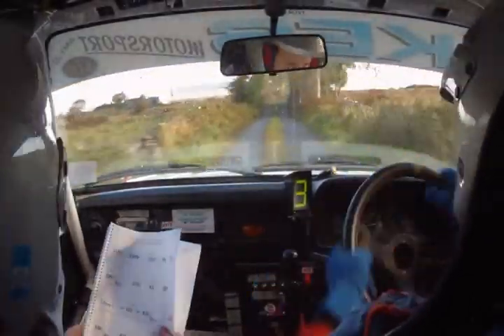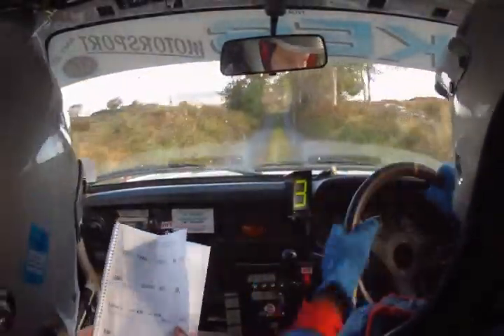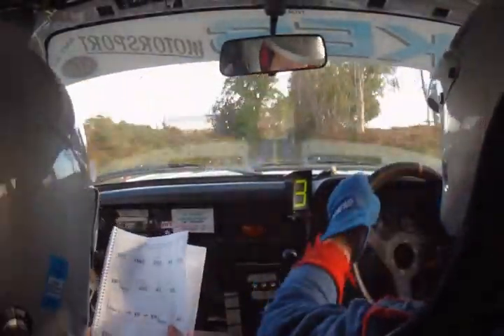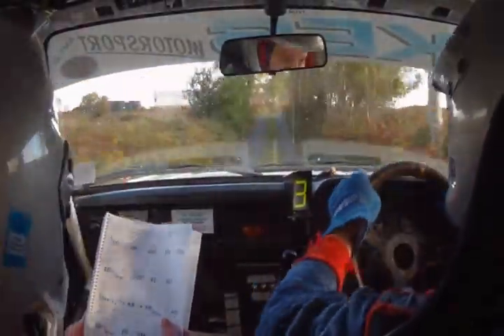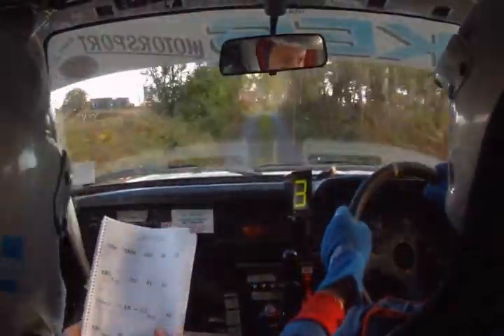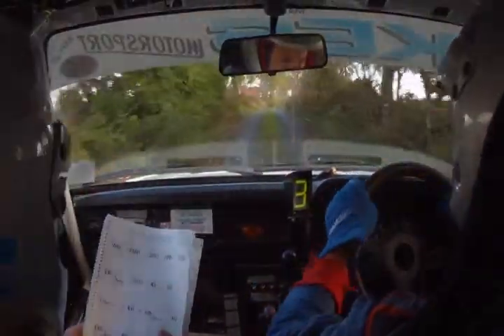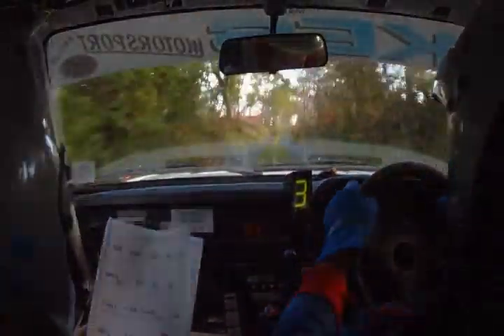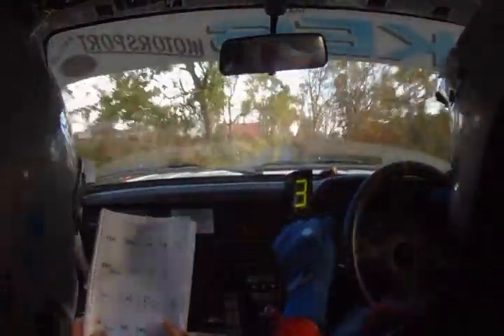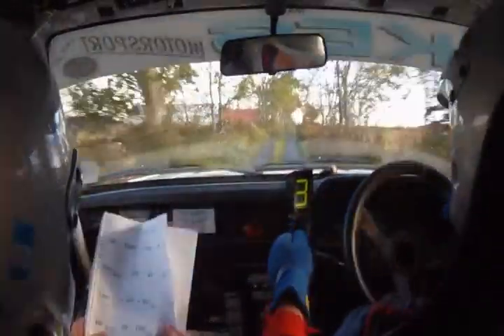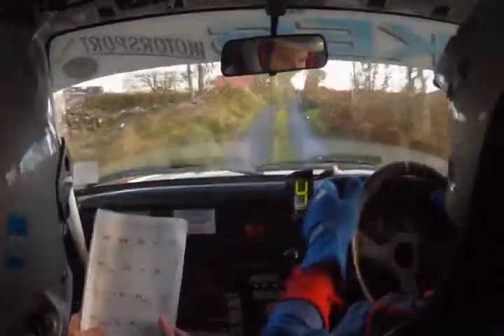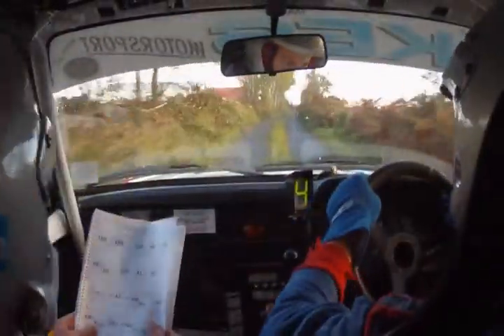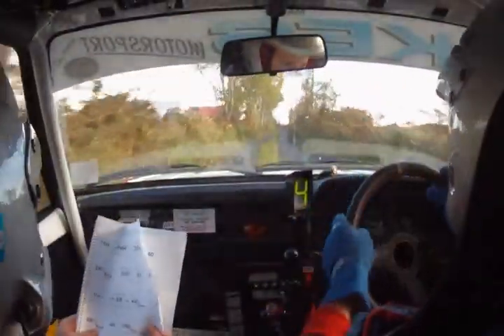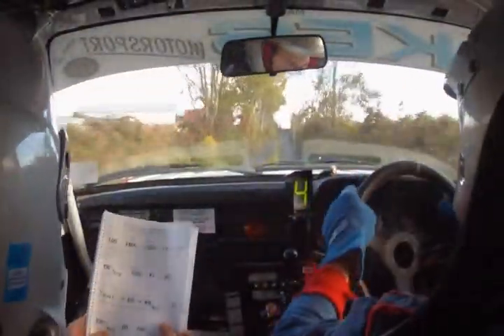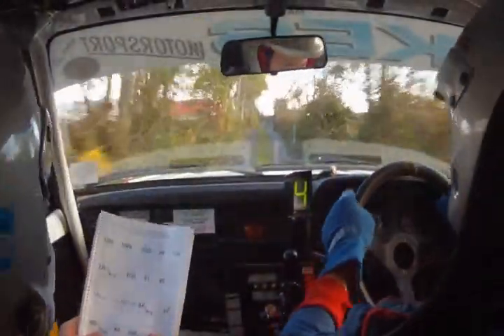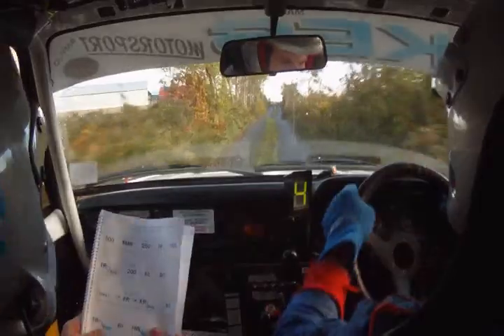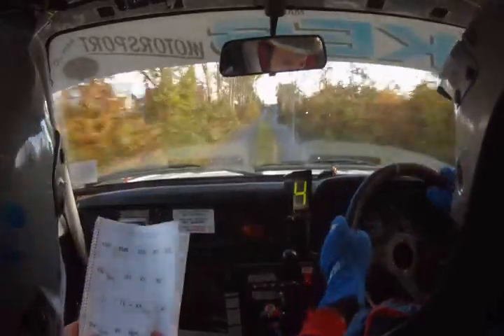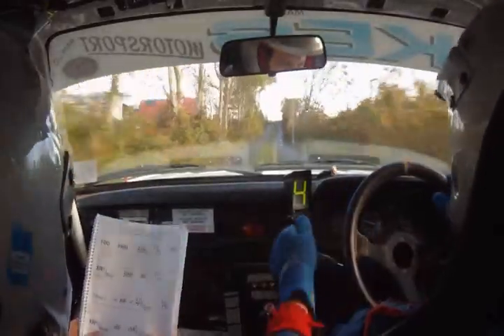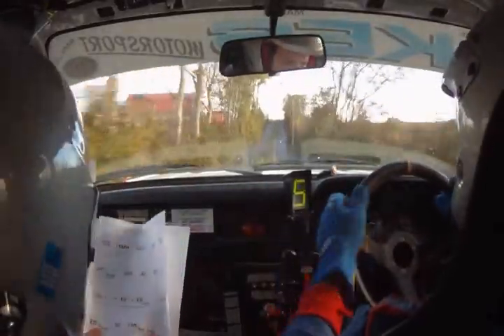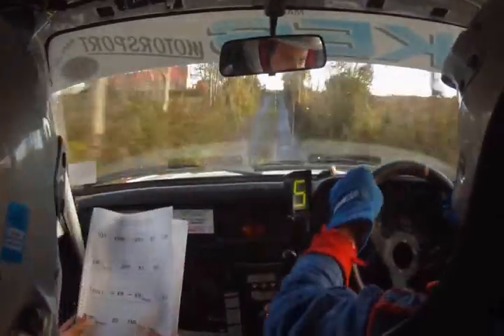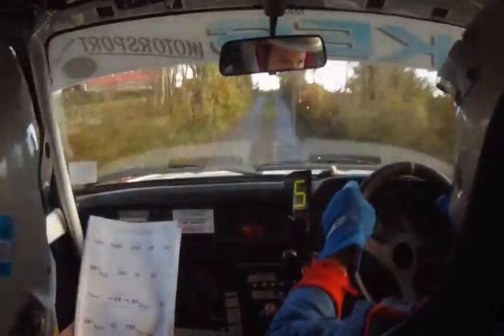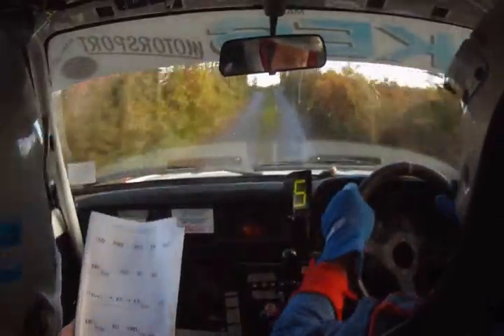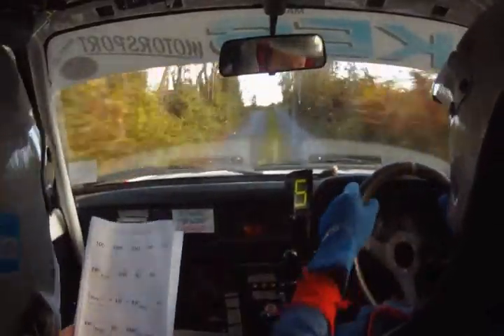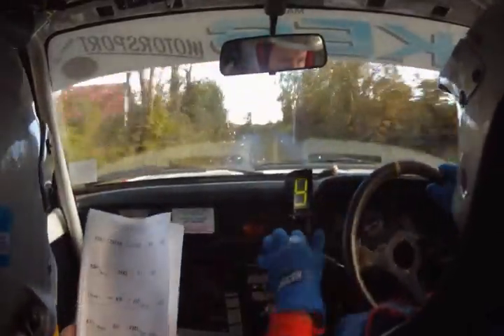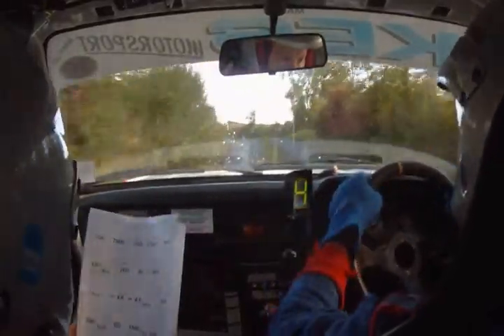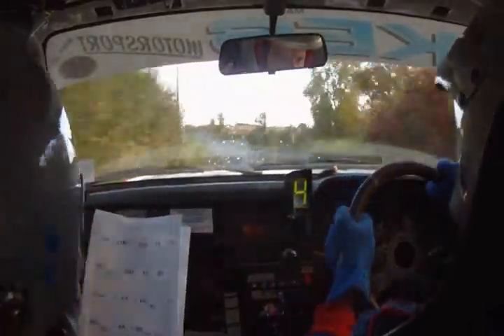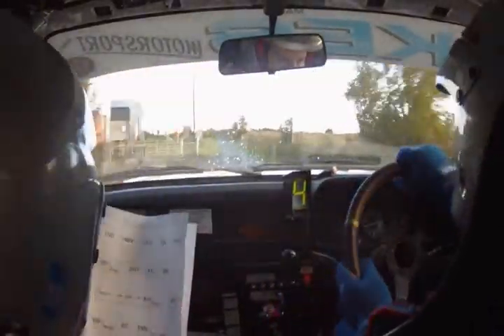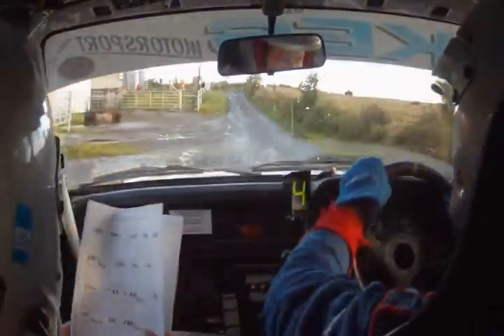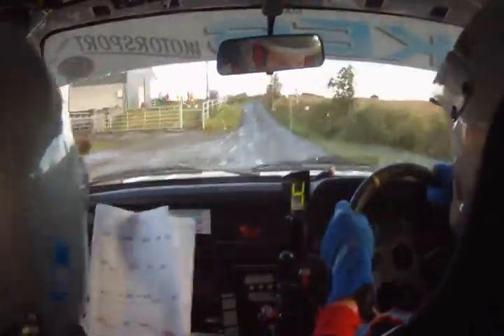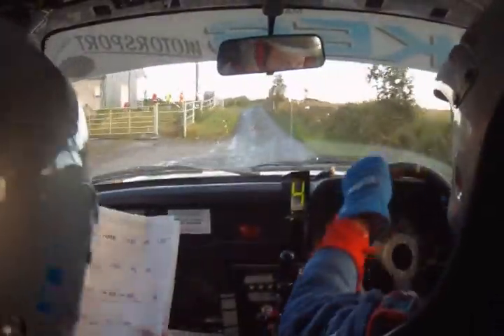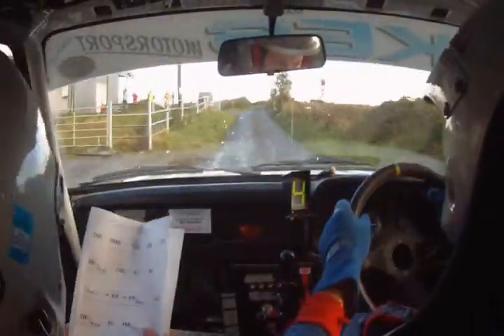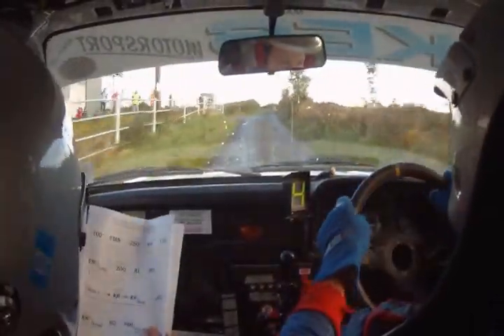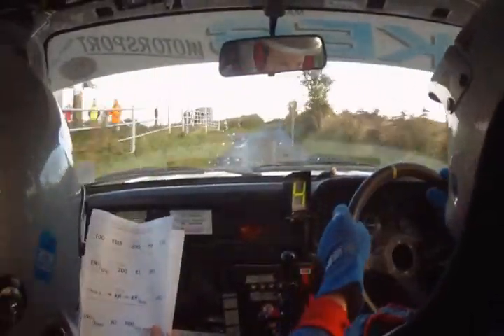Easy right, plus over bumps. Easy right, plus over bumps, 60. Fast medium left over small jump. Fast medium left over small jump, 80. Bumpy section, 80. Fast left over jump, 40.